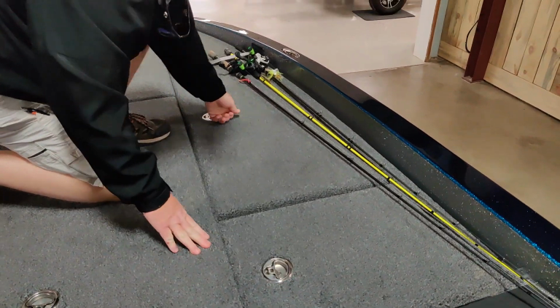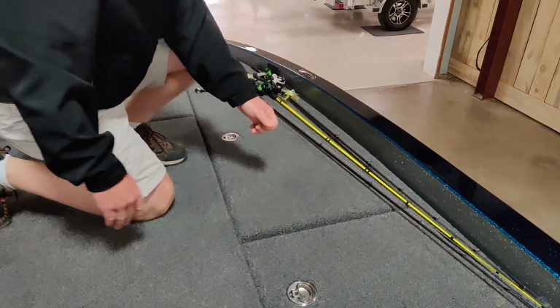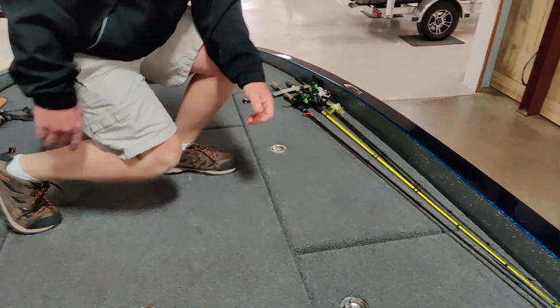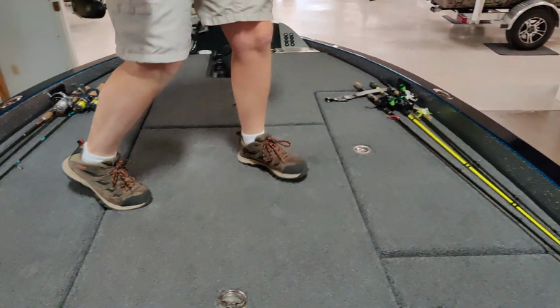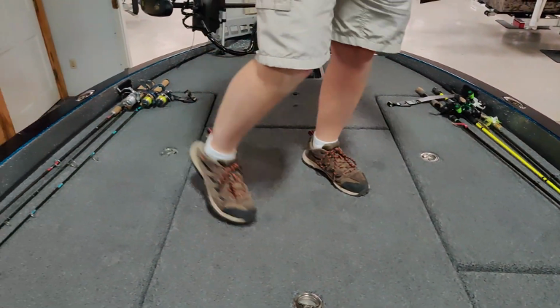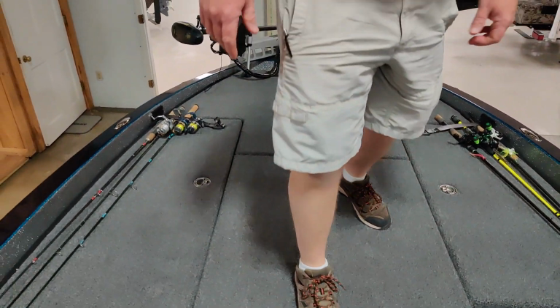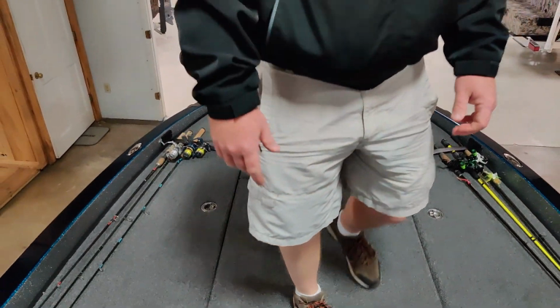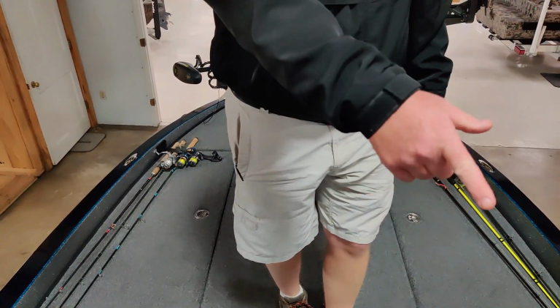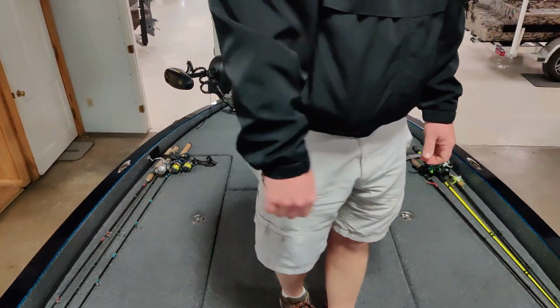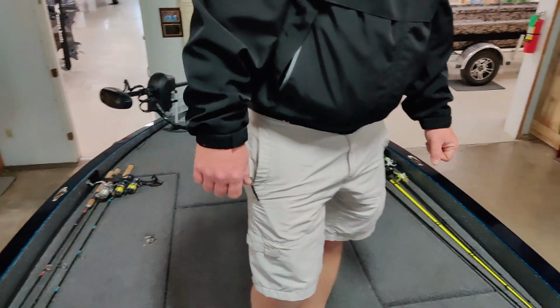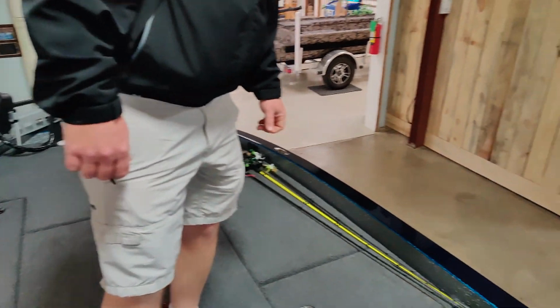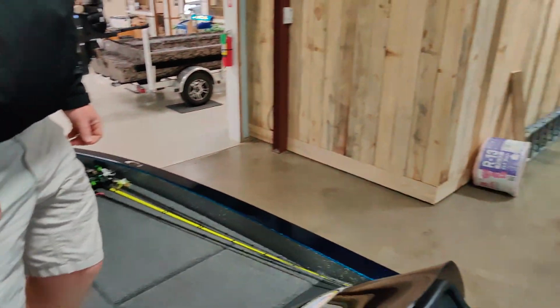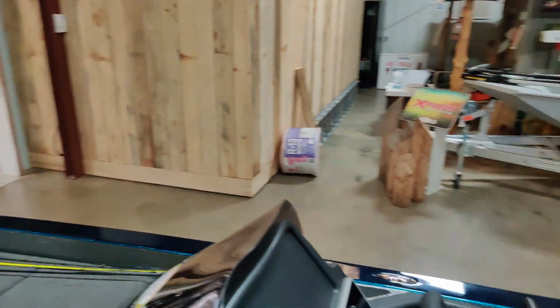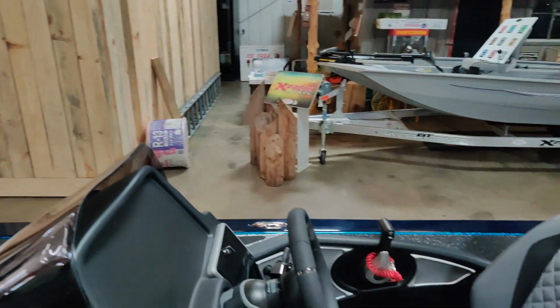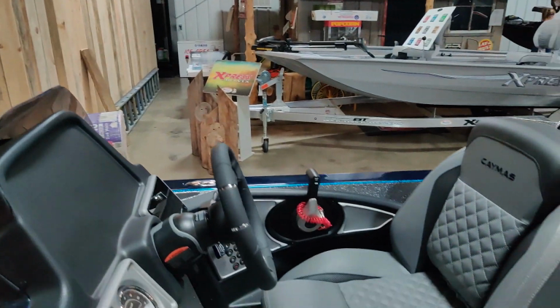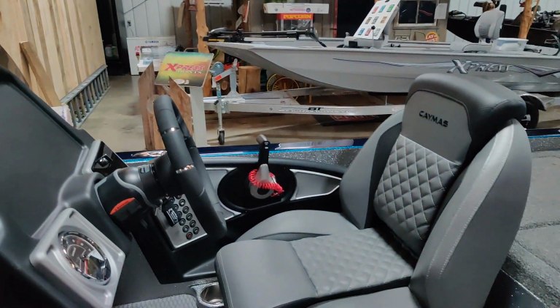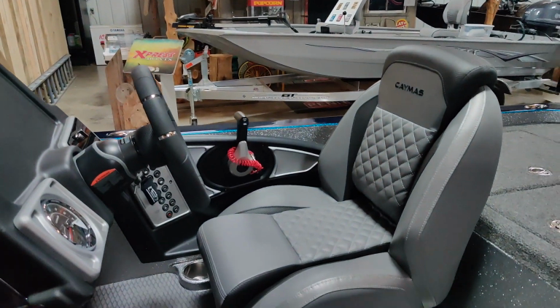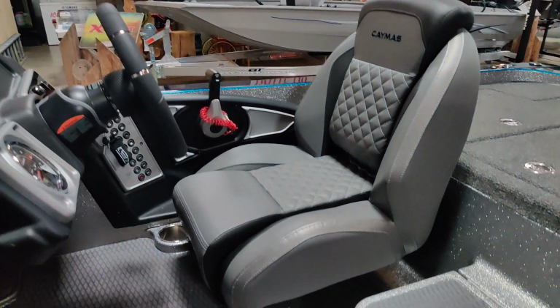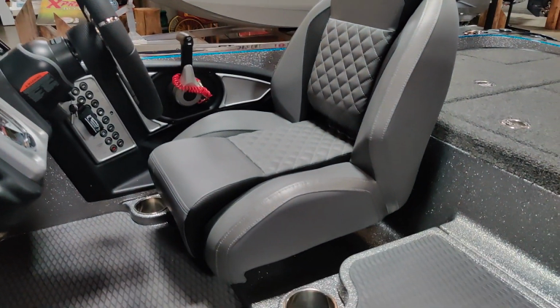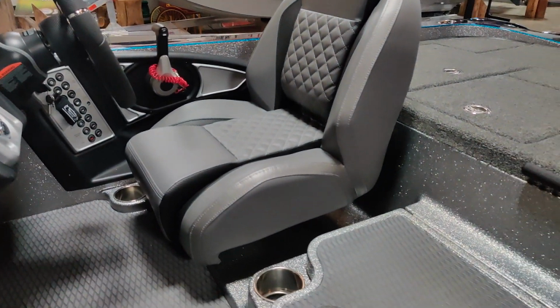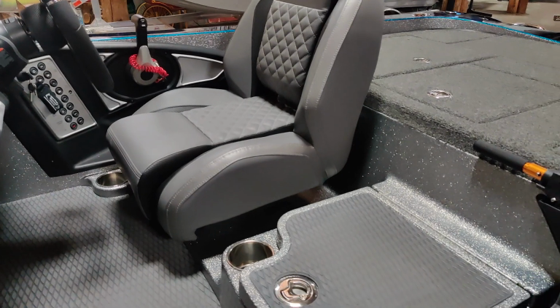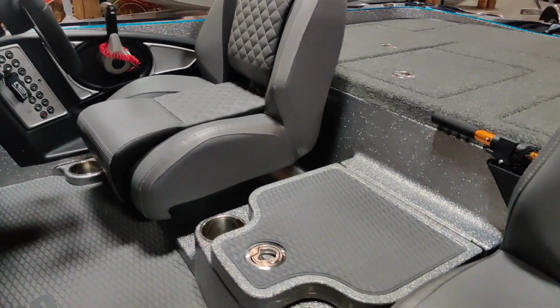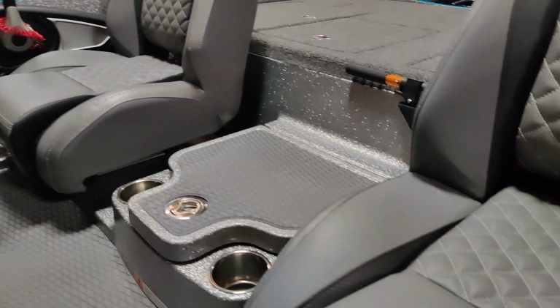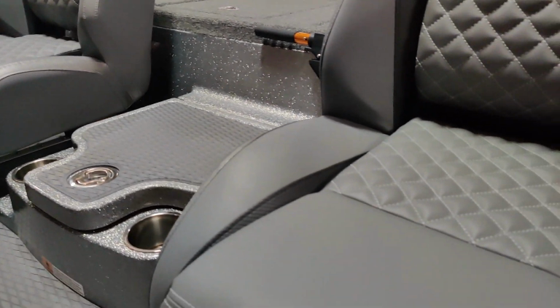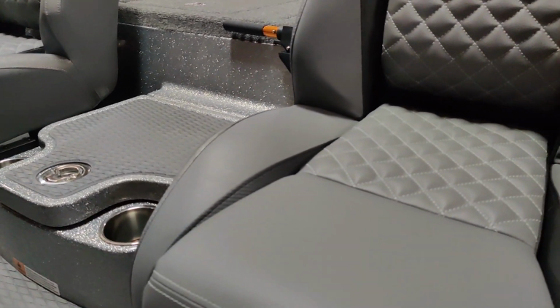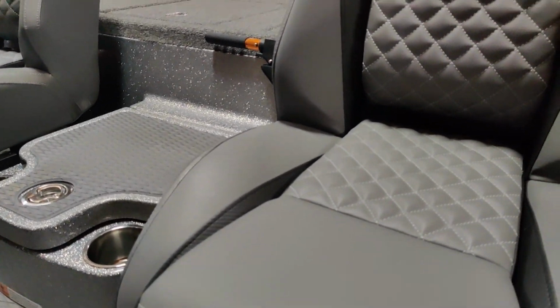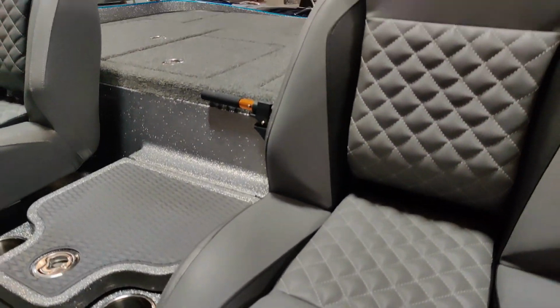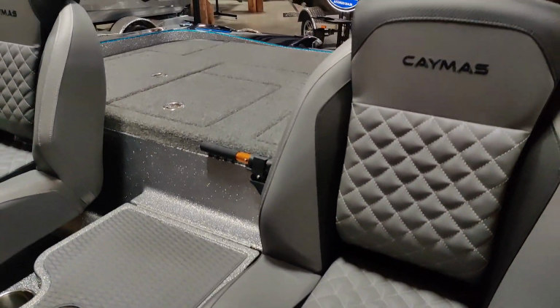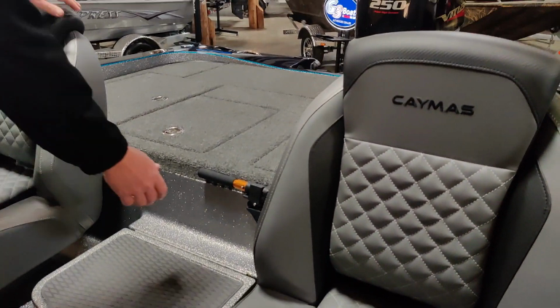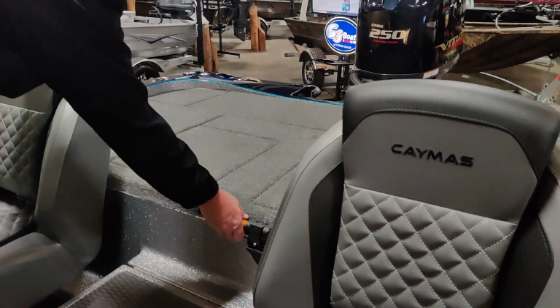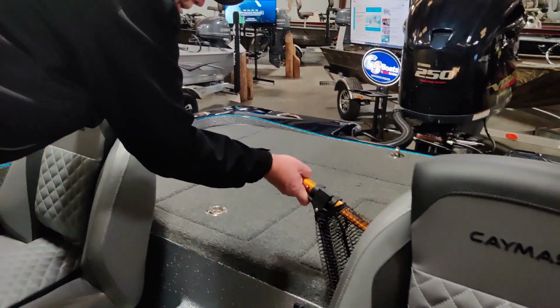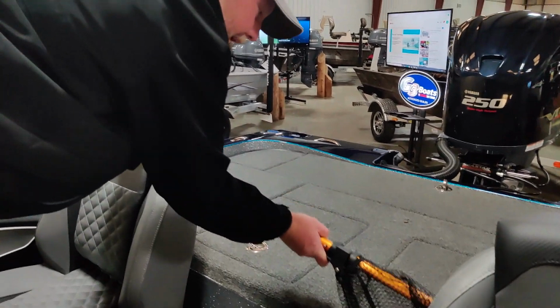The boat has great features. It has adjustable slide seats back here in the back for all-day comfort — some guys are shorter and taller, so it works well for whichever partner or owner is driving. There's also a cool fish net holder here on the back.